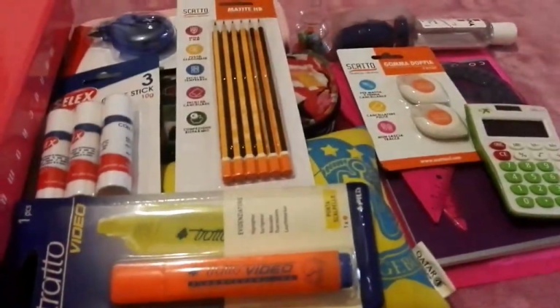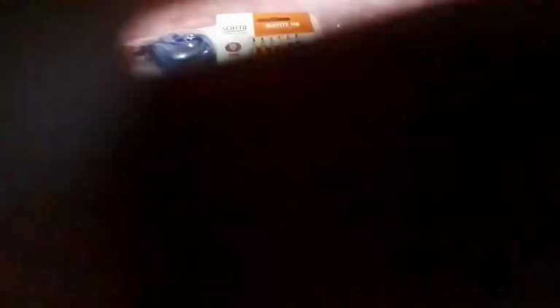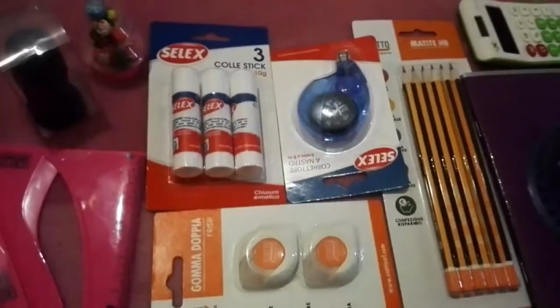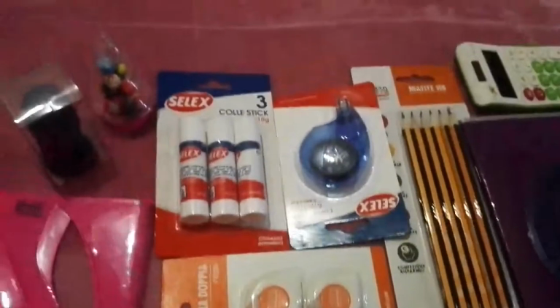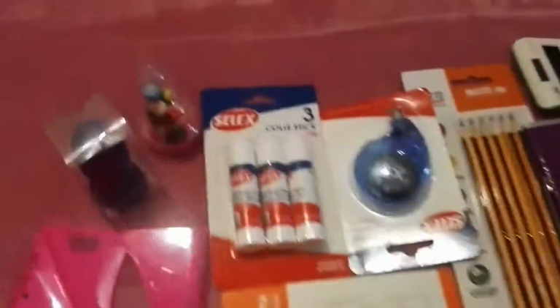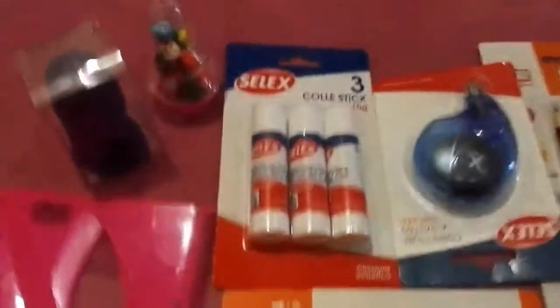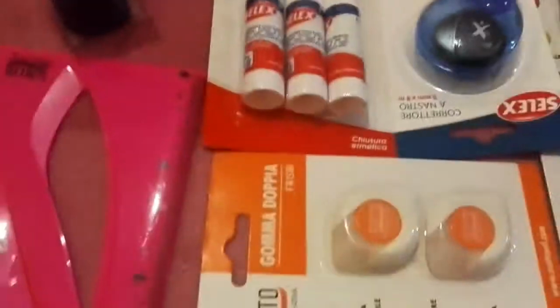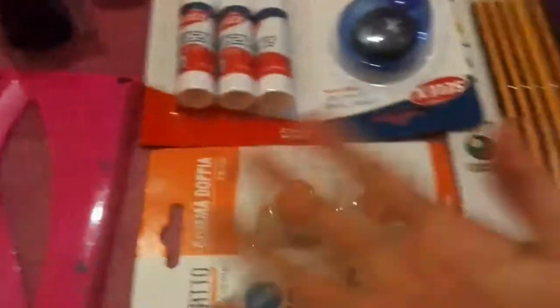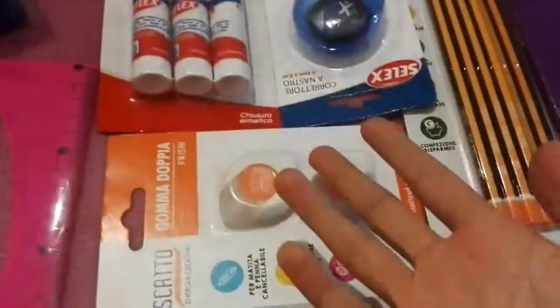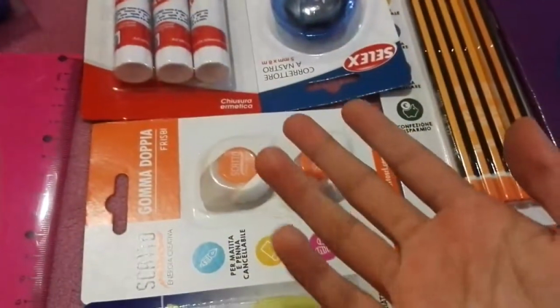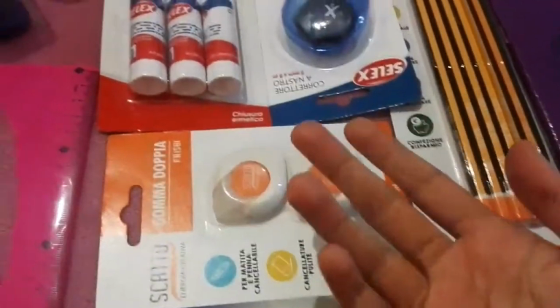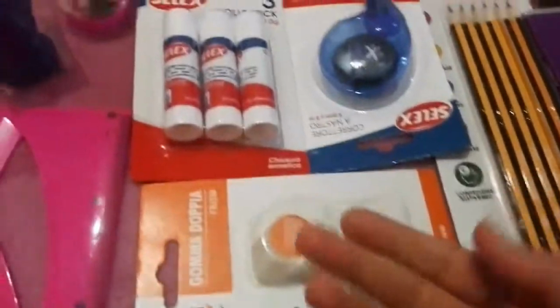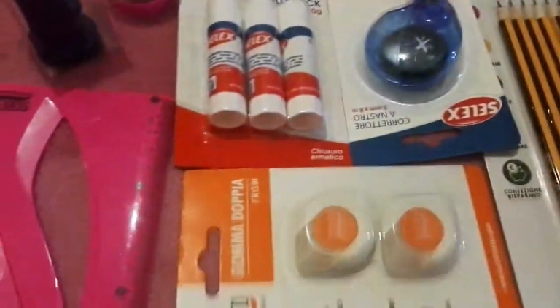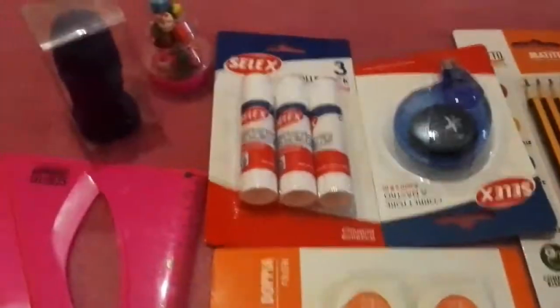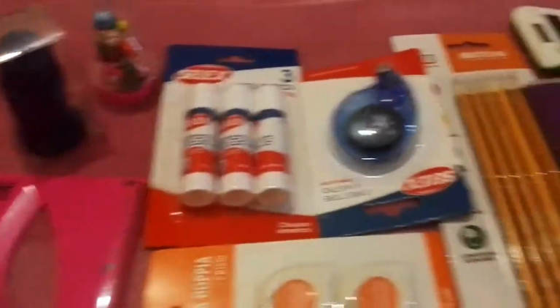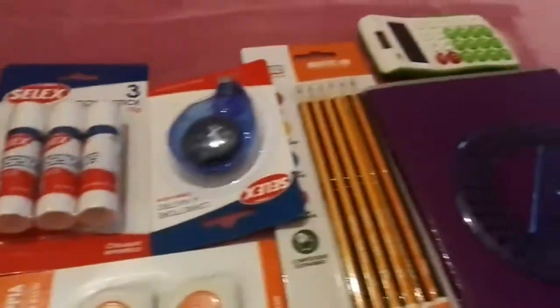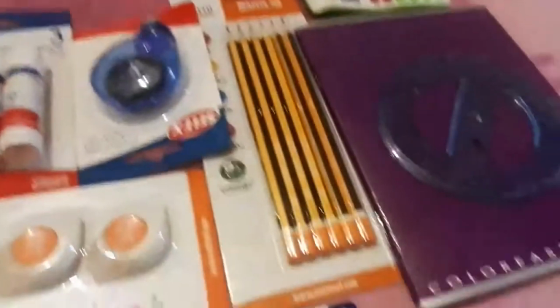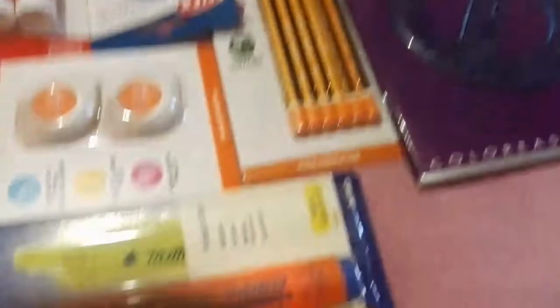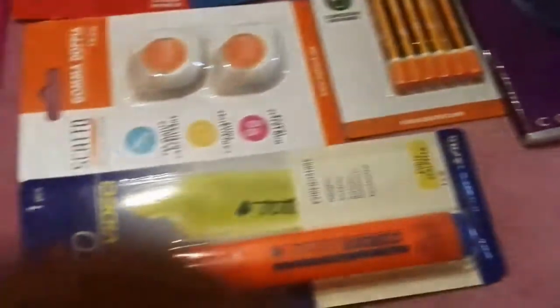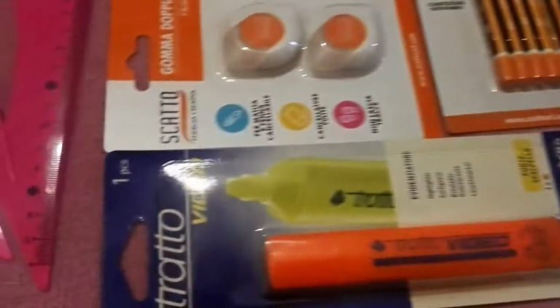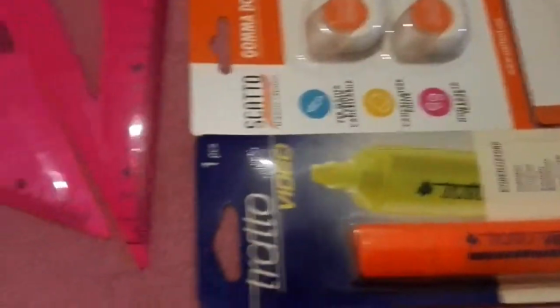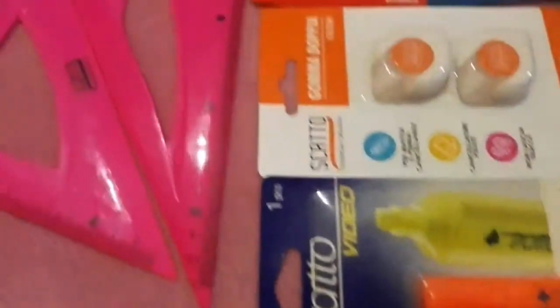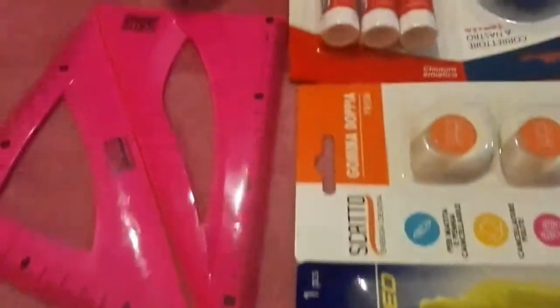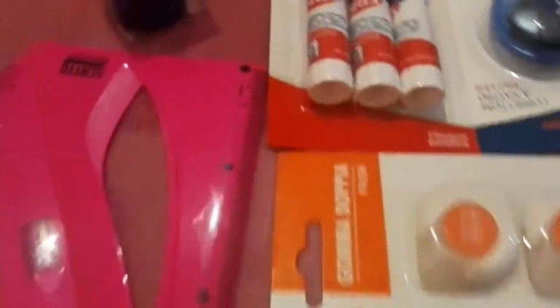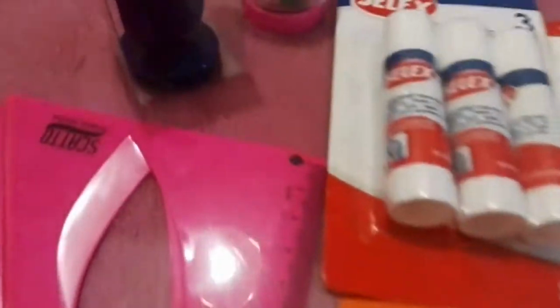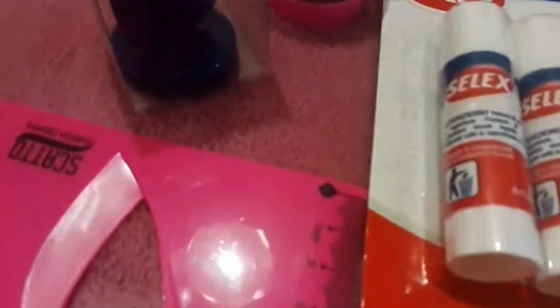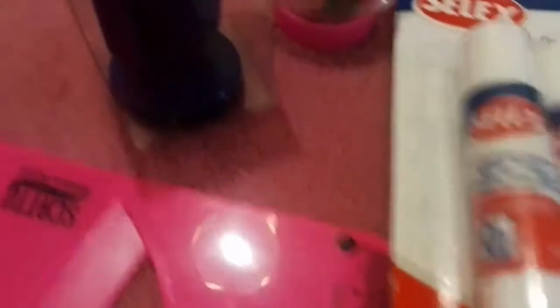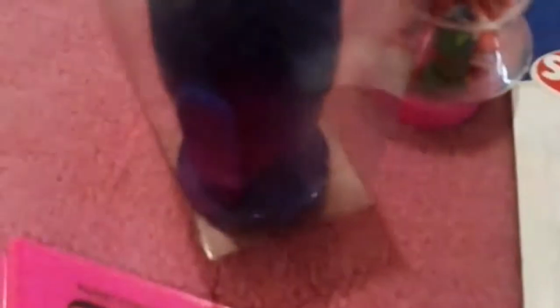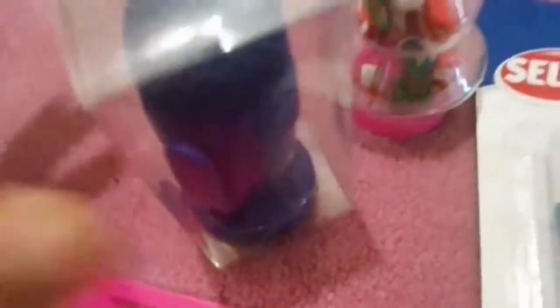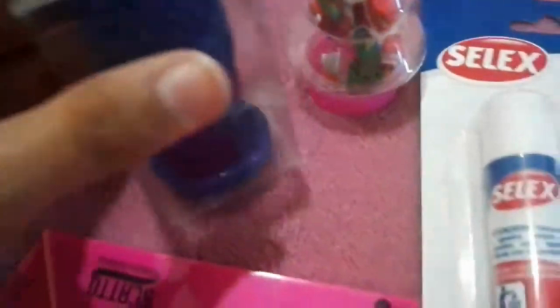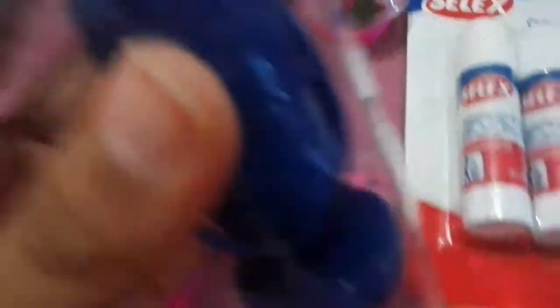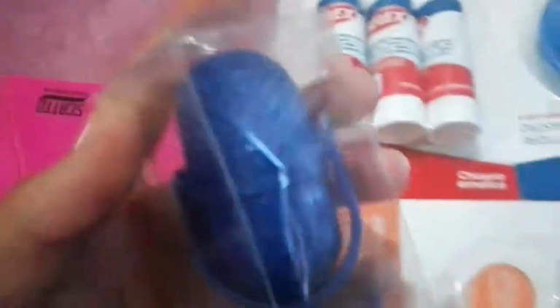We're starting with the packages. Here you can see I have all these packaged items, and we're starting with this one.